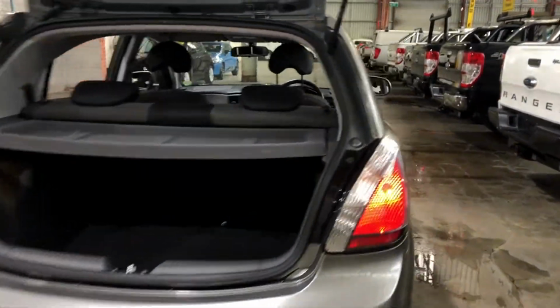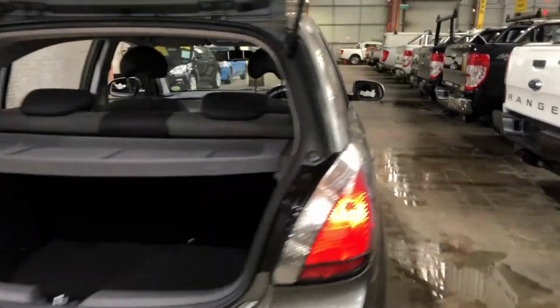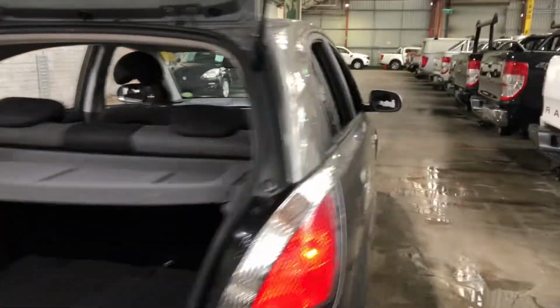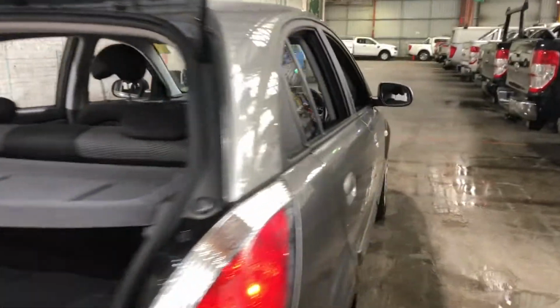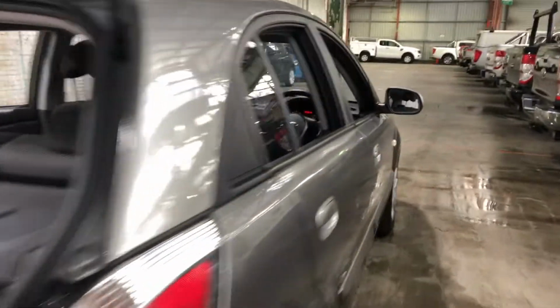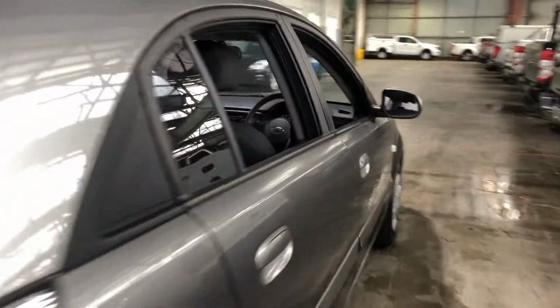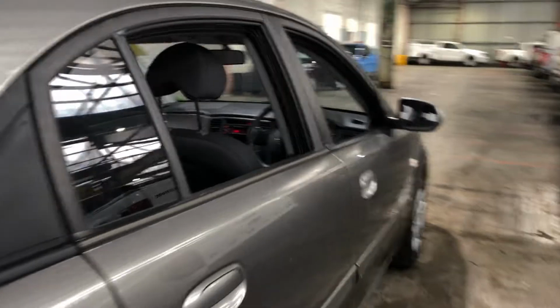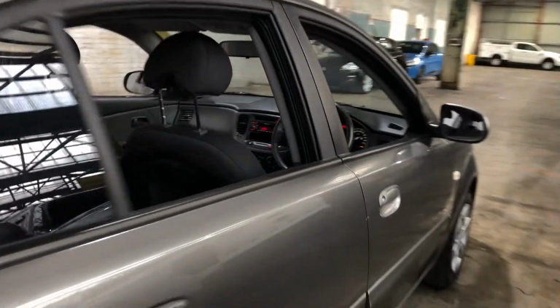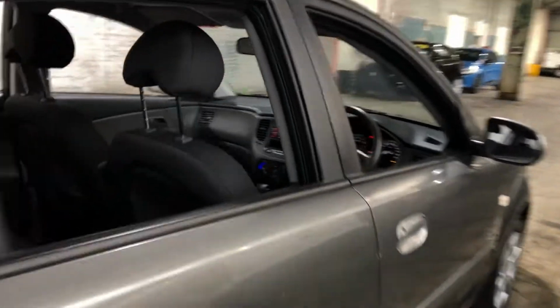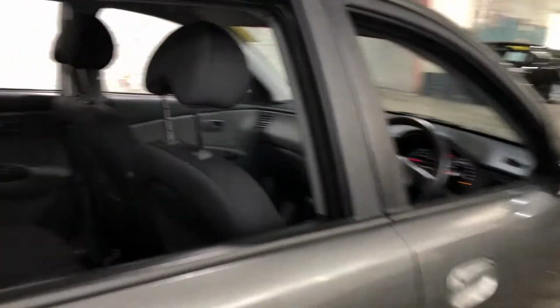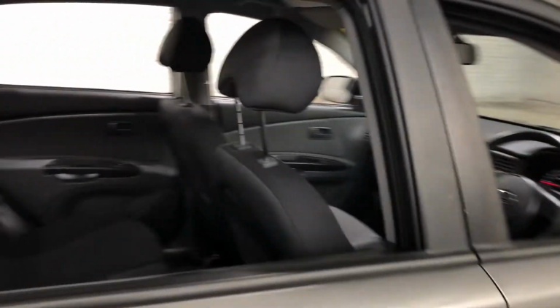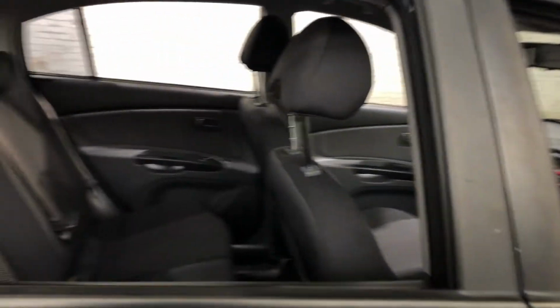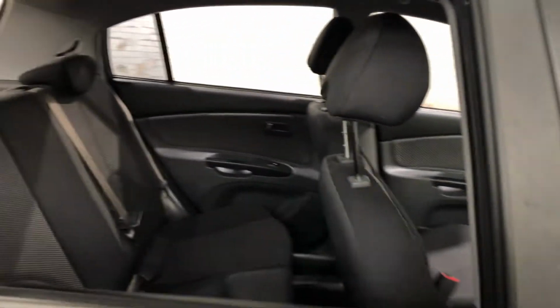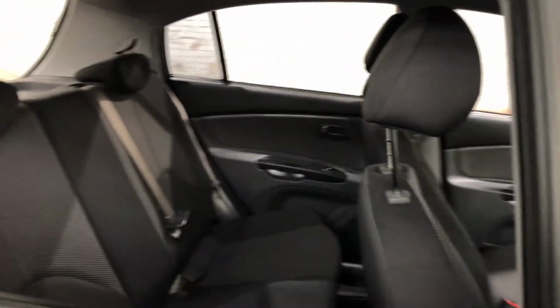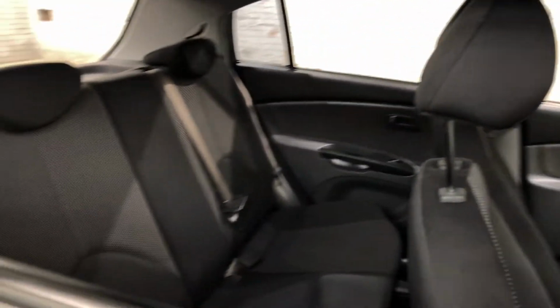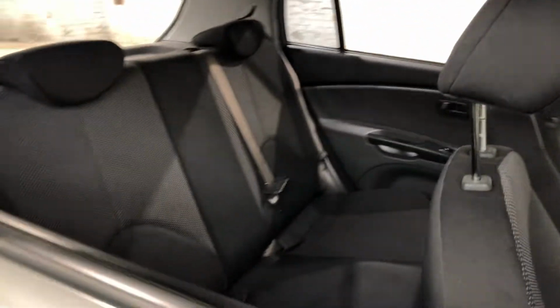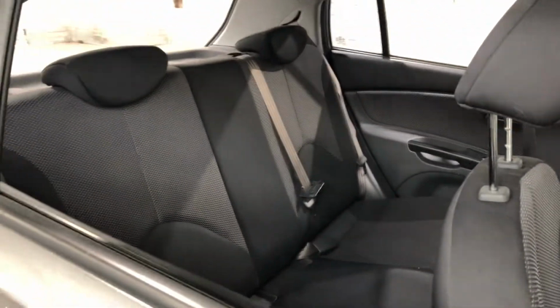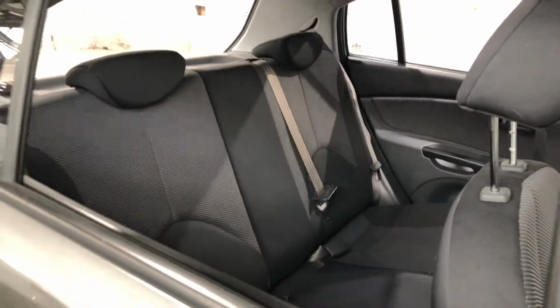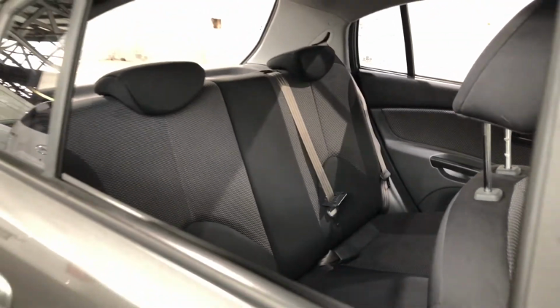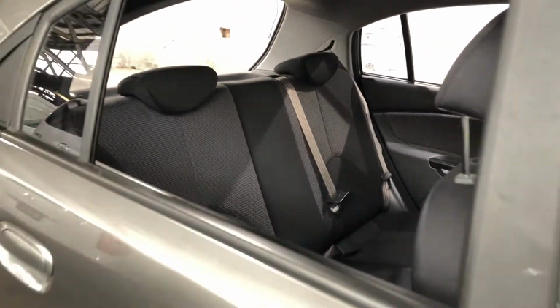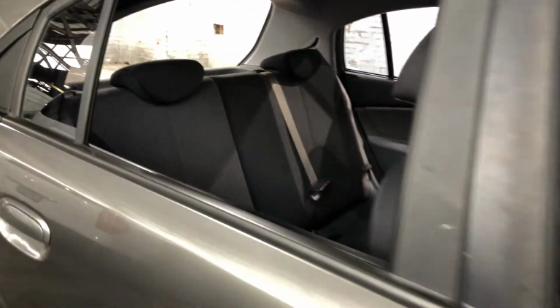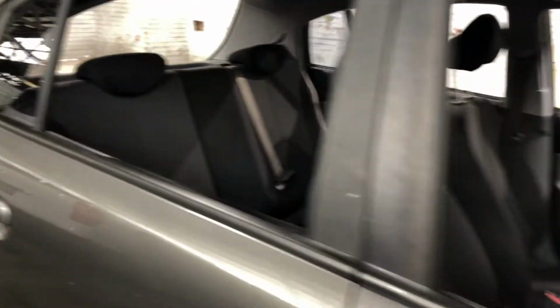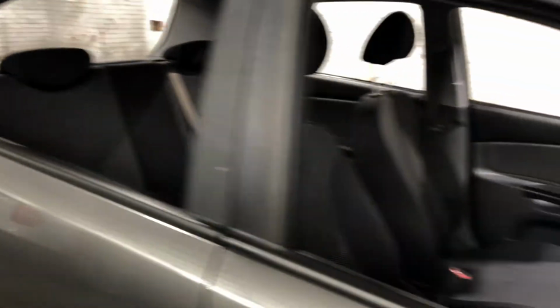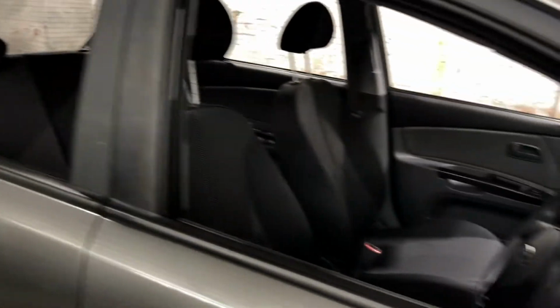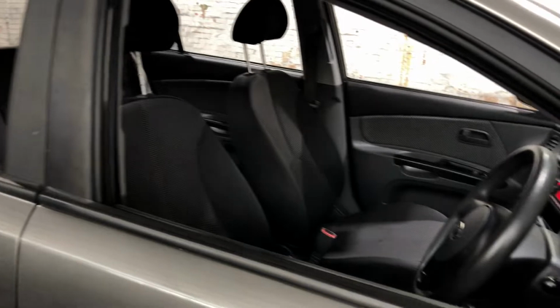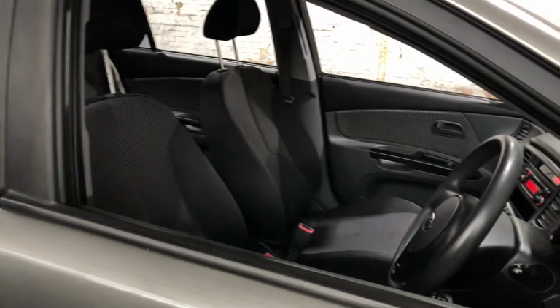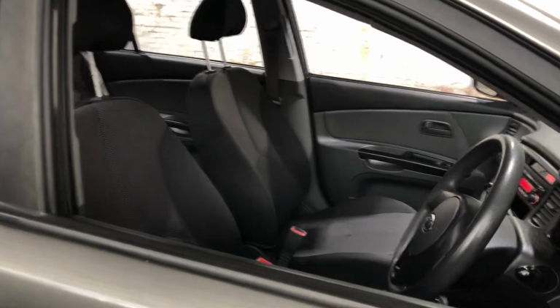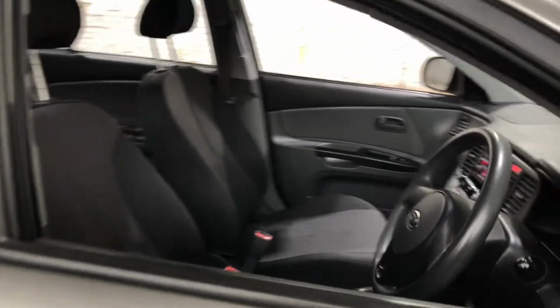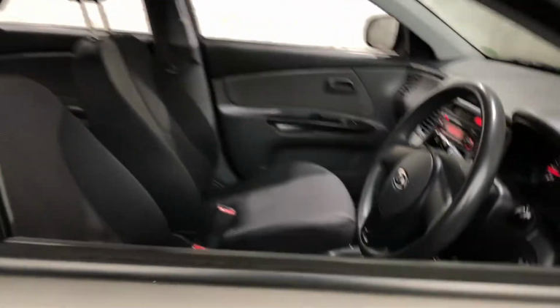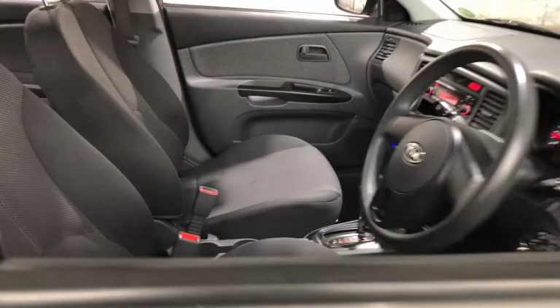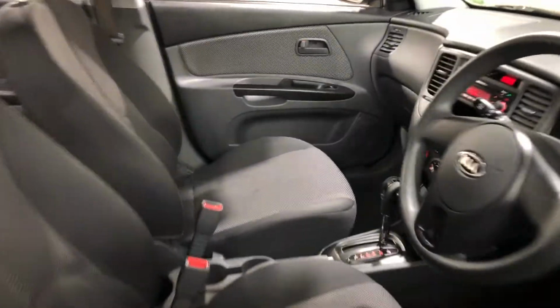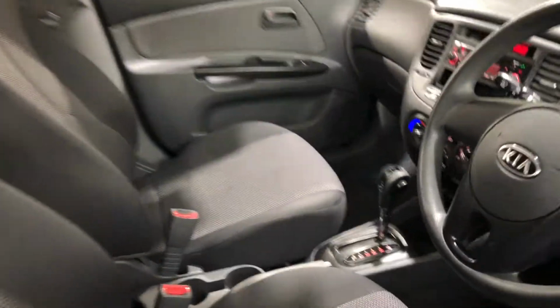Heading inside the car, it comes with full cloth interior and plenty of back seat space for your passengers. Same goes for the front. It is an automatic transmission.